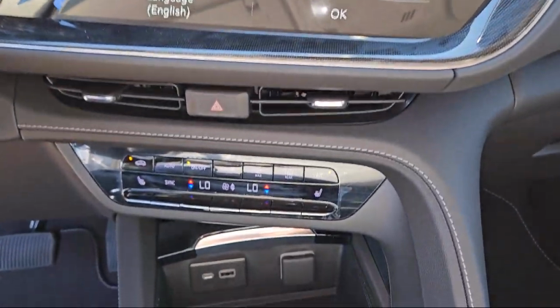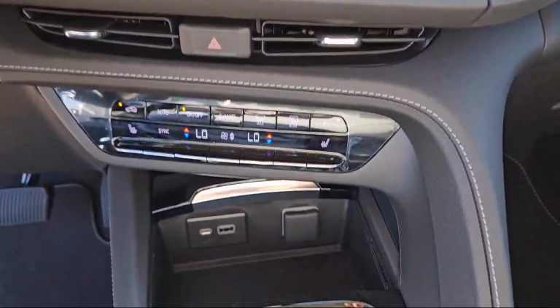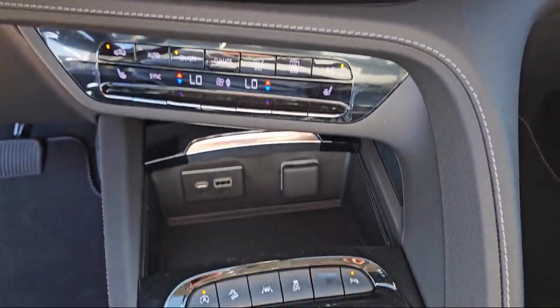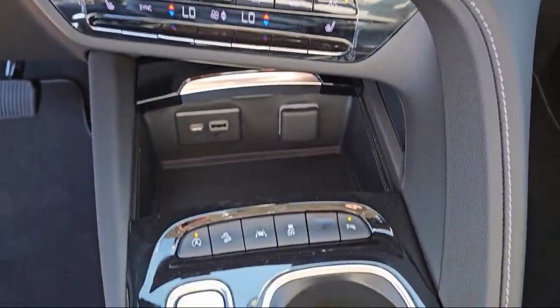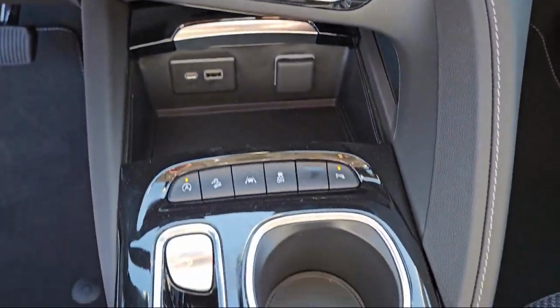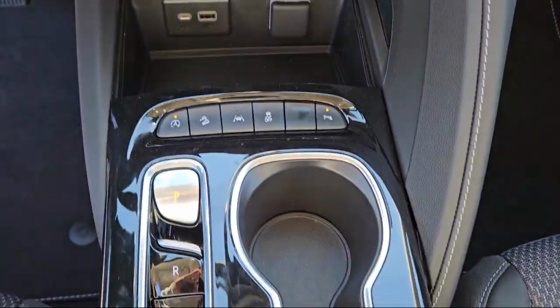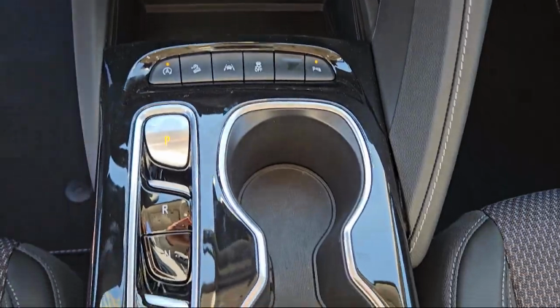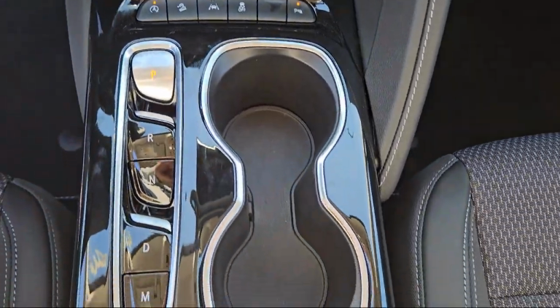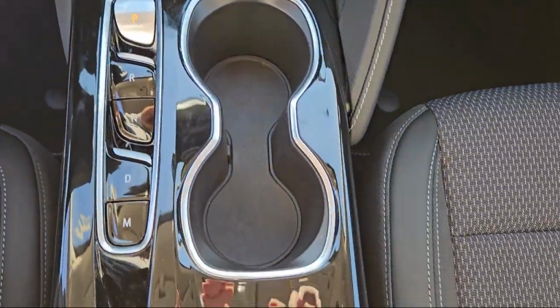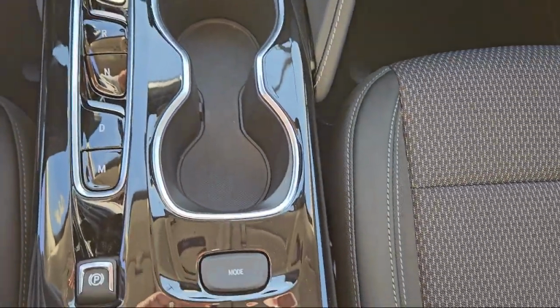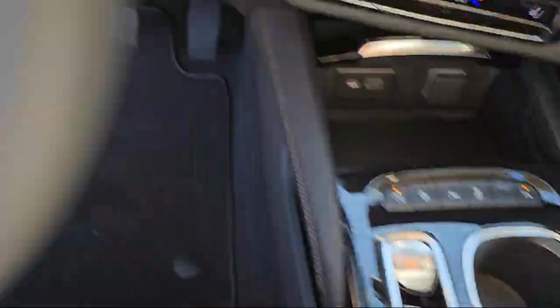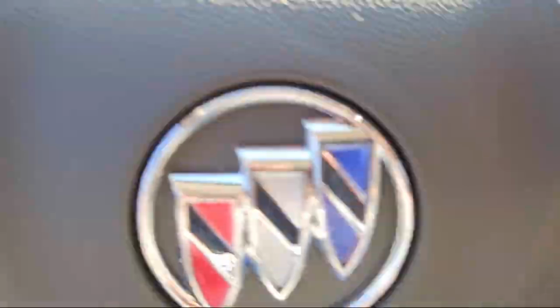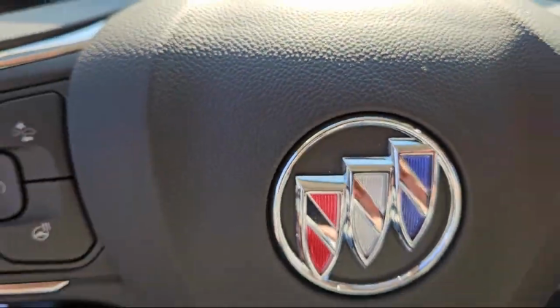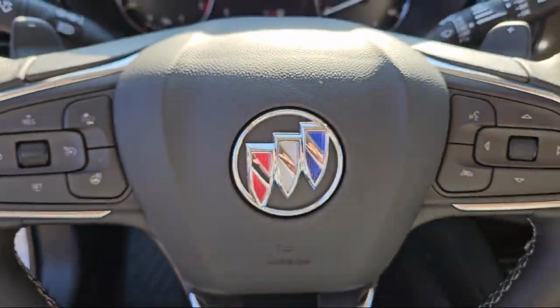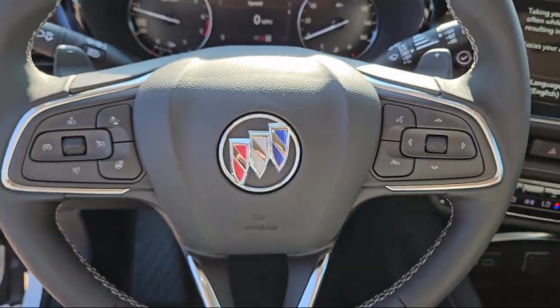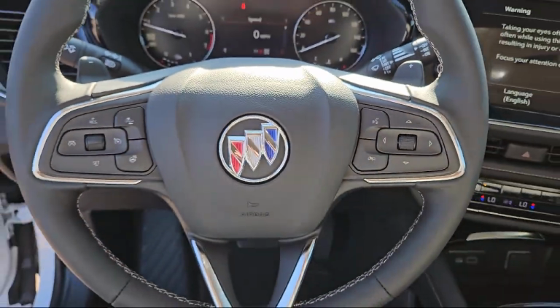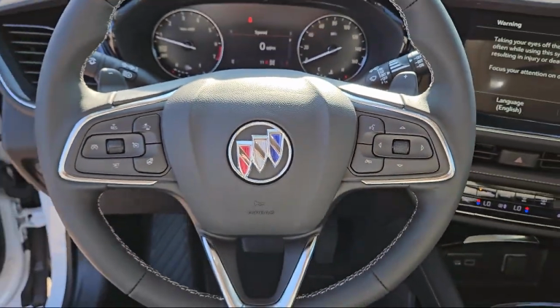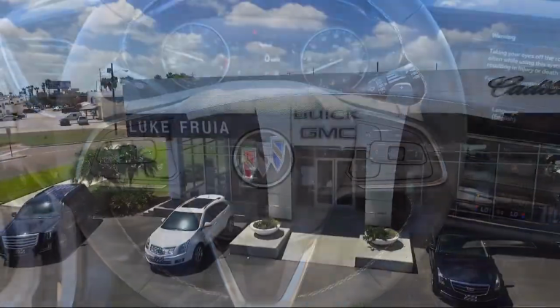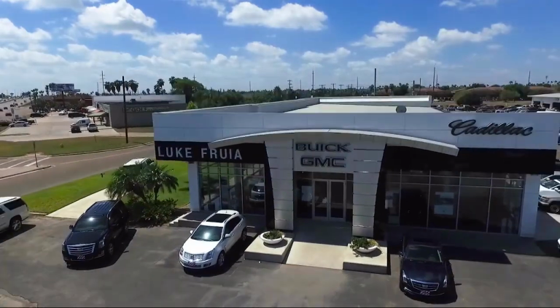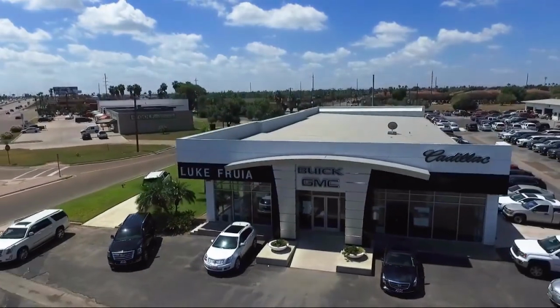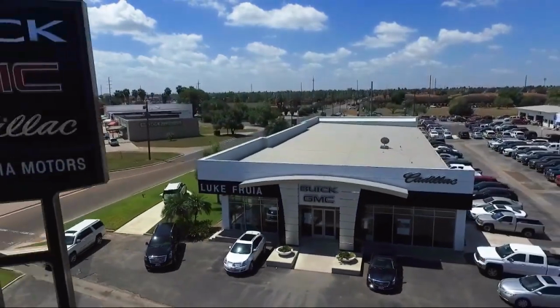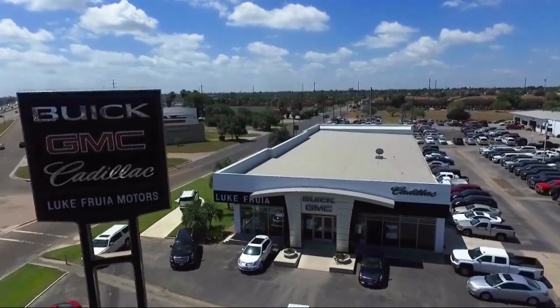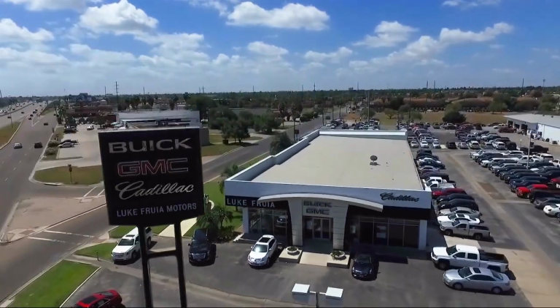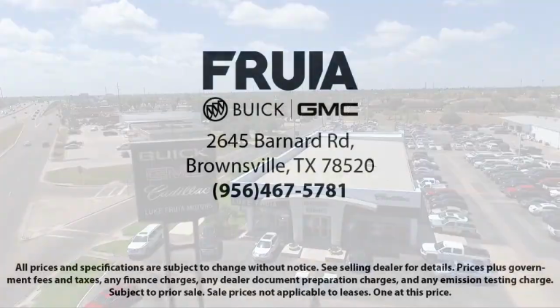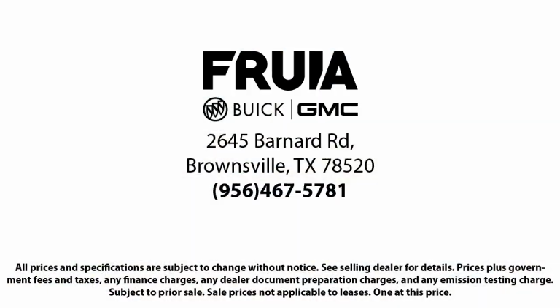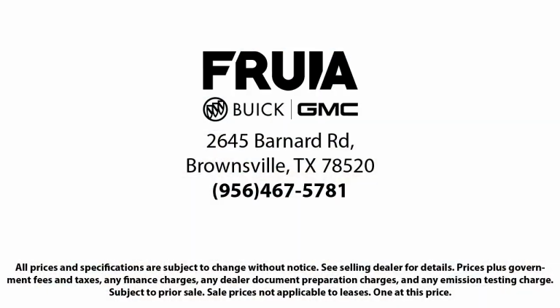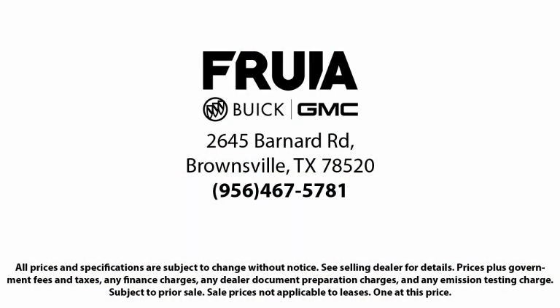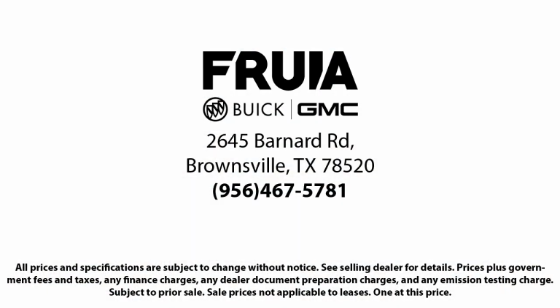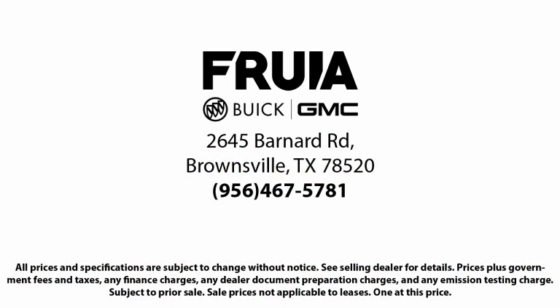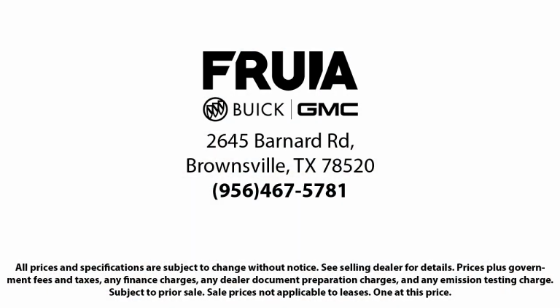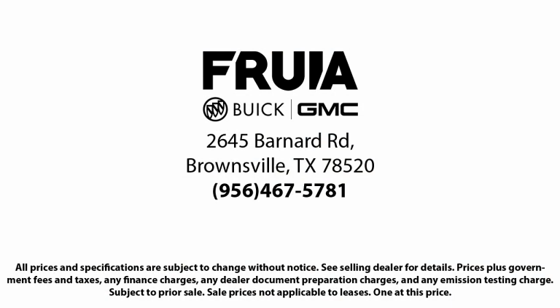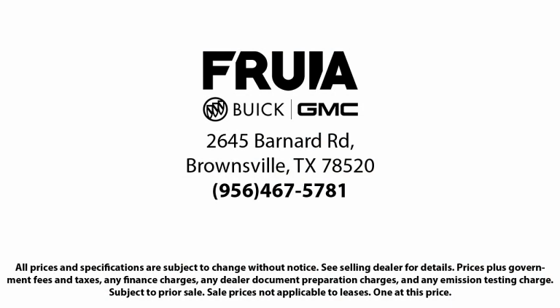We have a friendly and knowledgeable staff whose goal it is to serve our guests beyond their expectations. We empower our people to always do their best, fix any problems or issues that may arise, and provide a world-class customer experience. Our reviews on Google, Facebook, Carfax, and others say it all. So come see us today — you'll be glad you did.